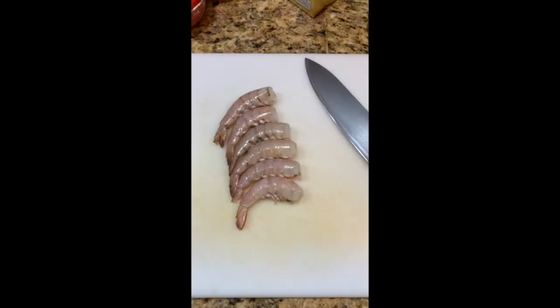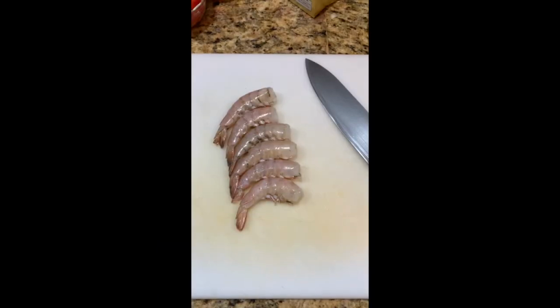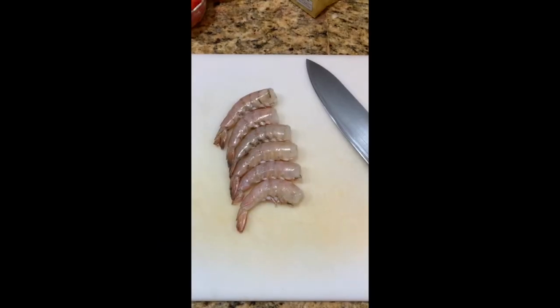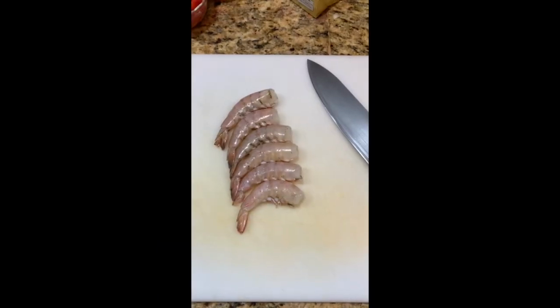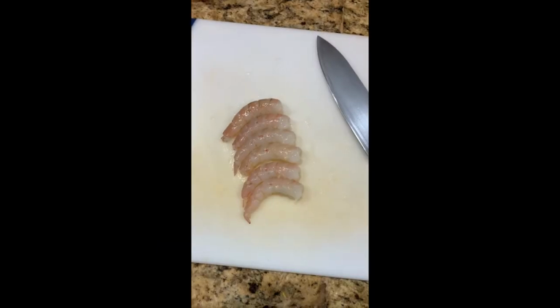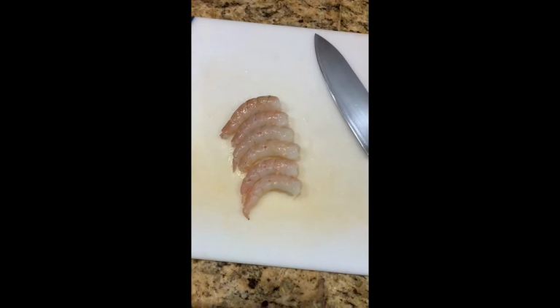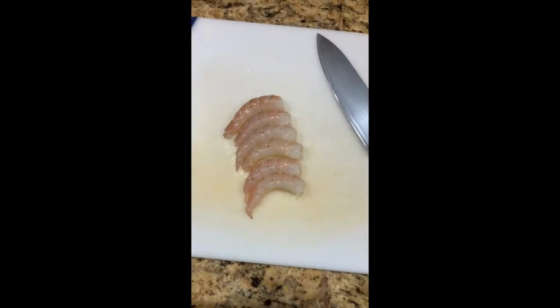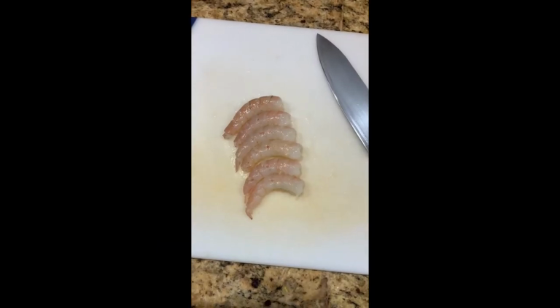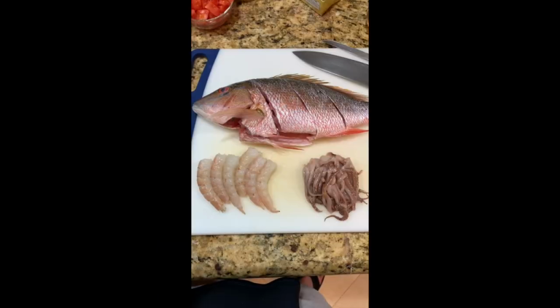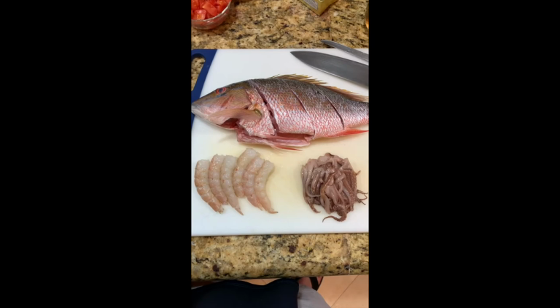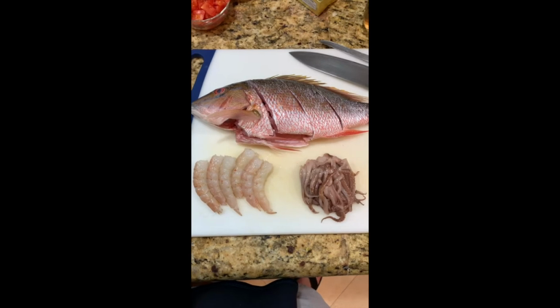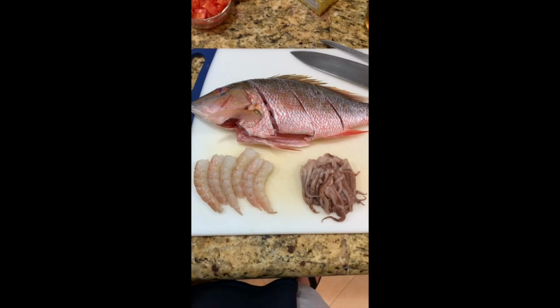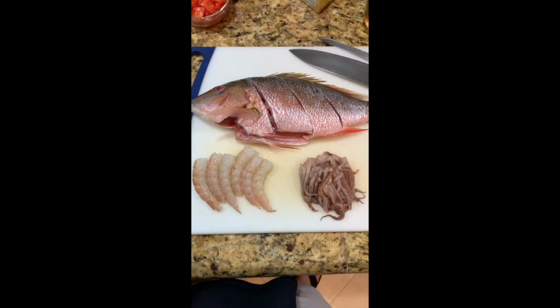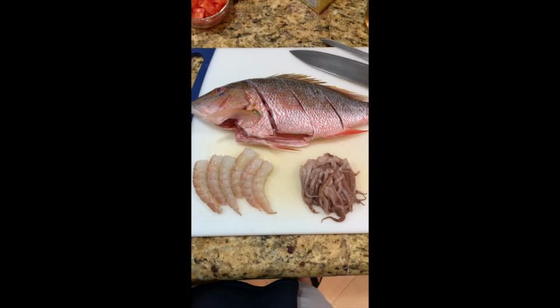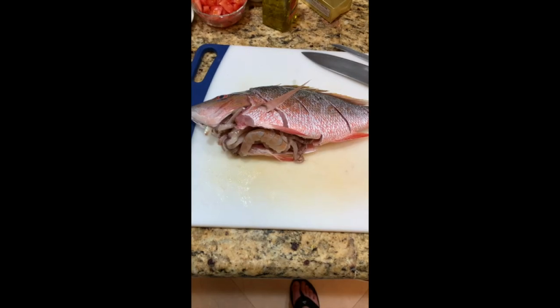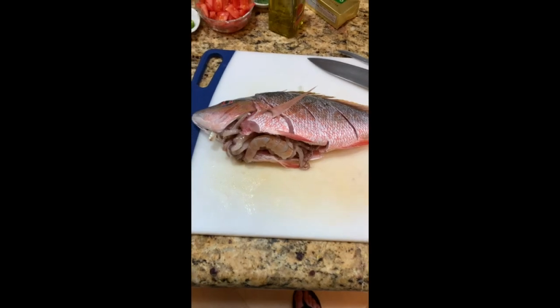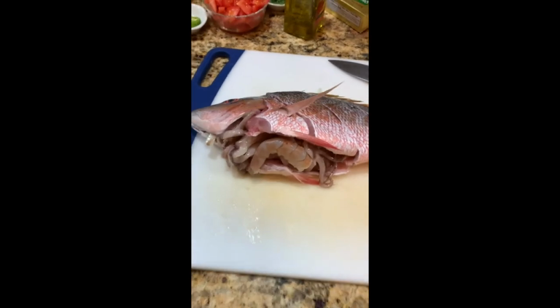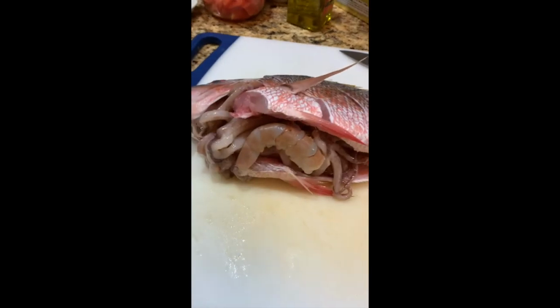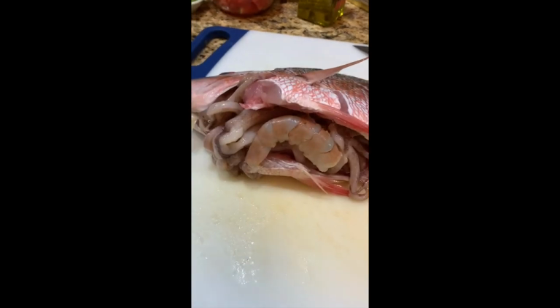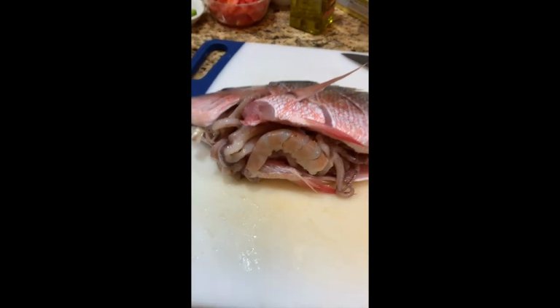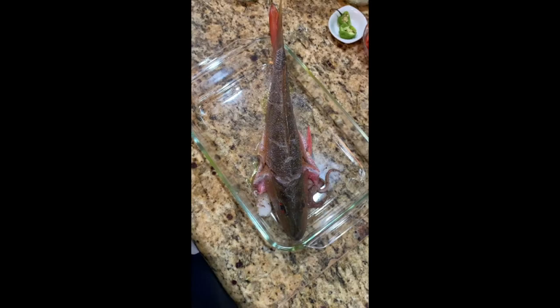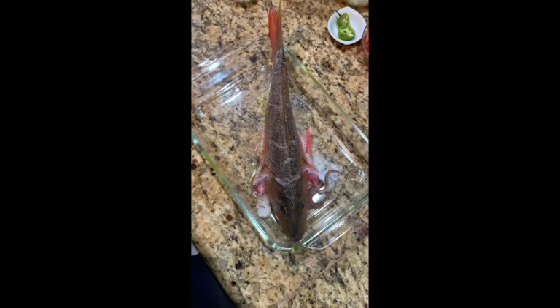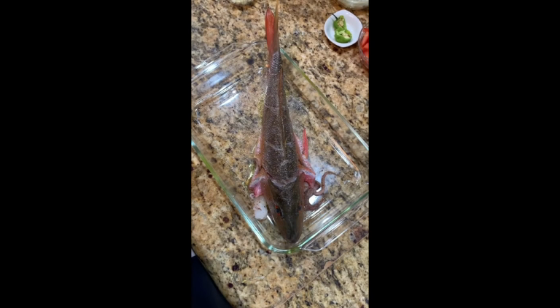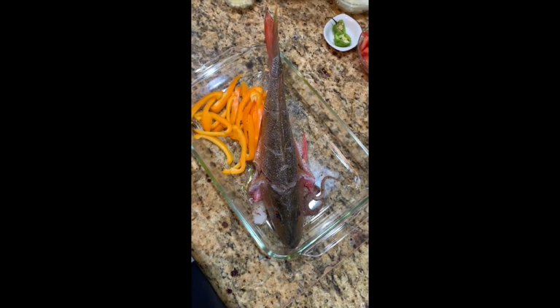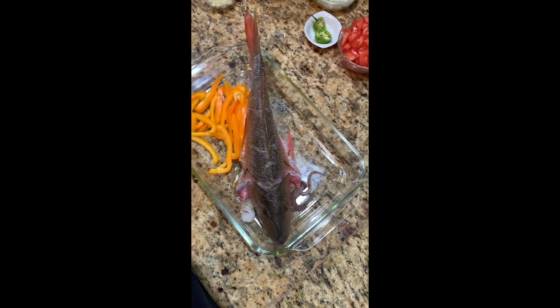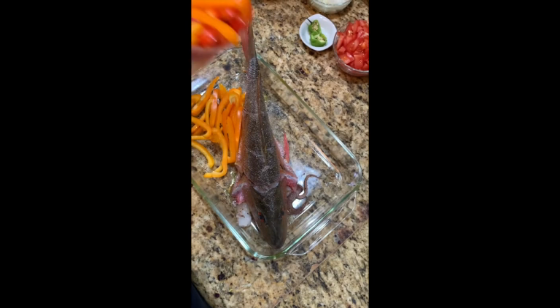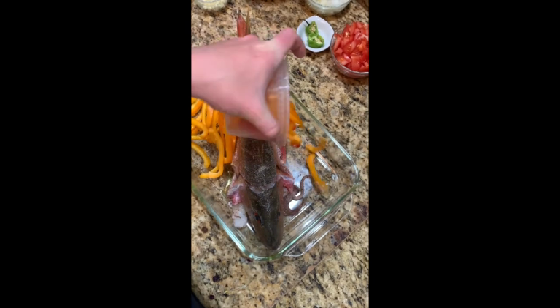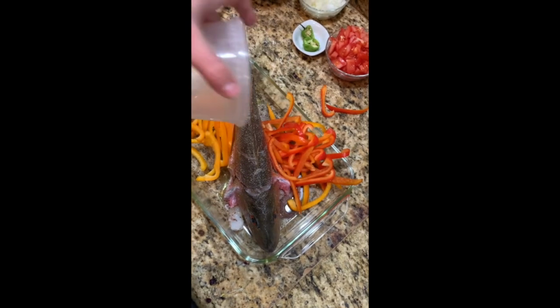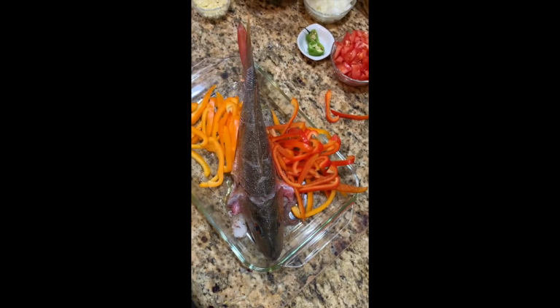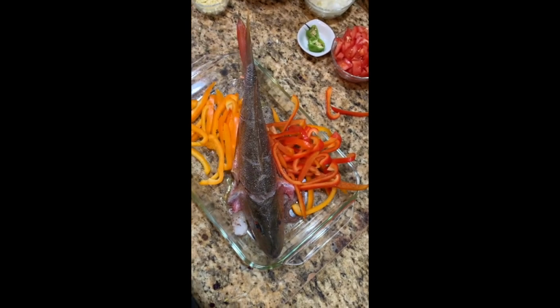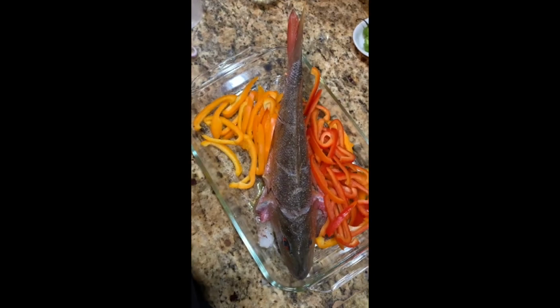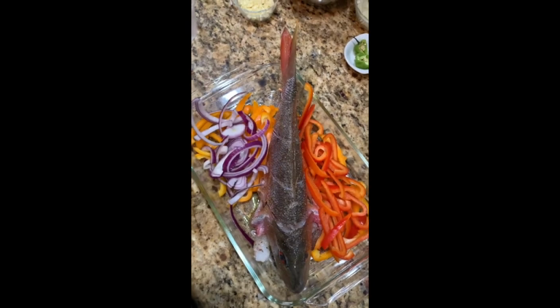Take the shrimp, get the tails peeled off and deveined, and then stuff all the seafood into the belly of the snapper like that. Put it in a pan, add the peppers, then the onions.